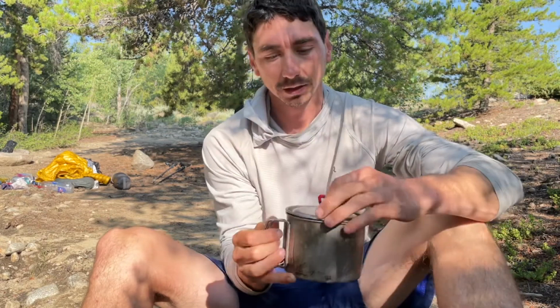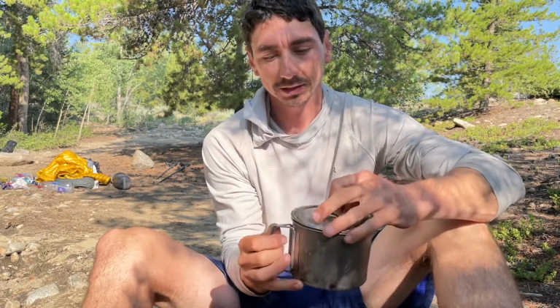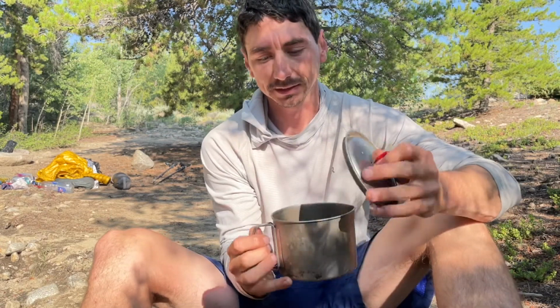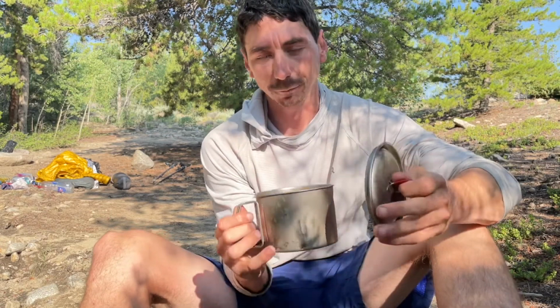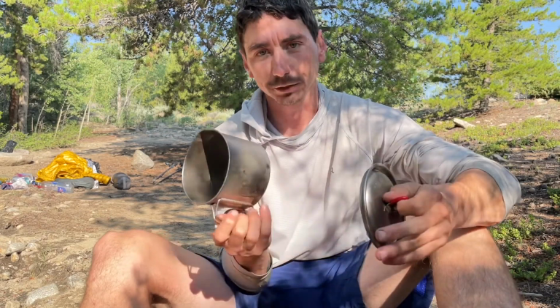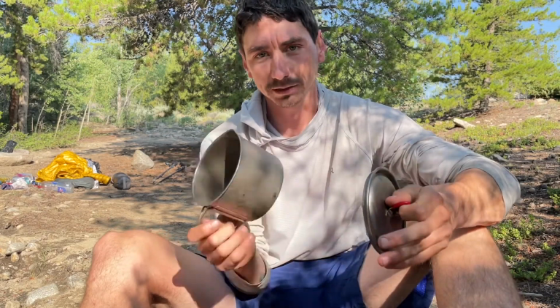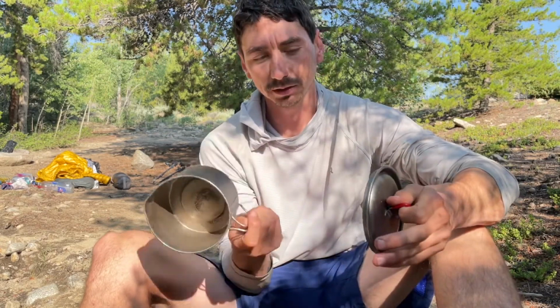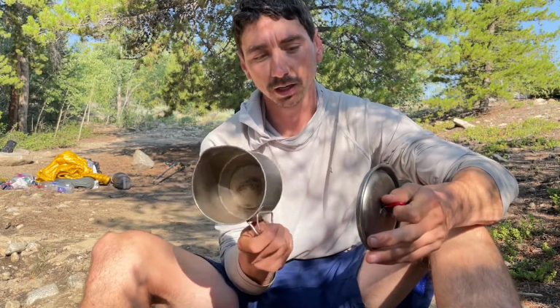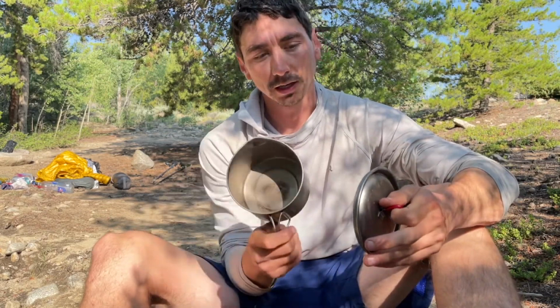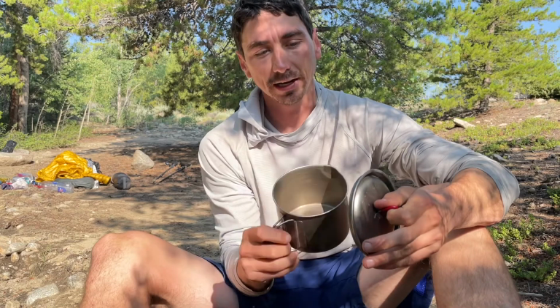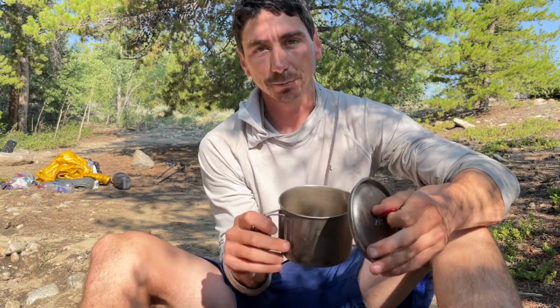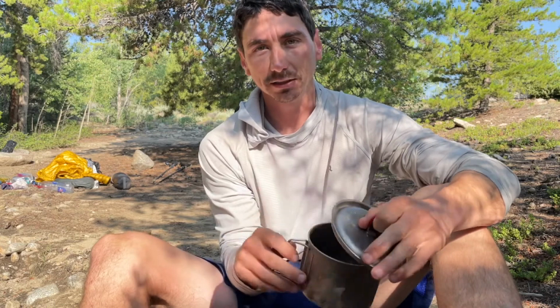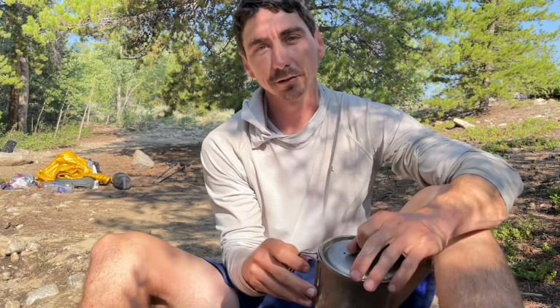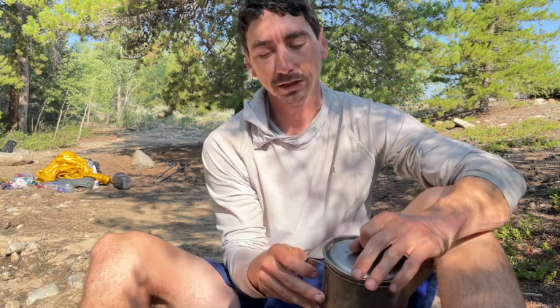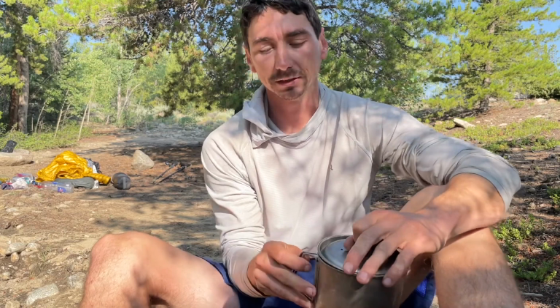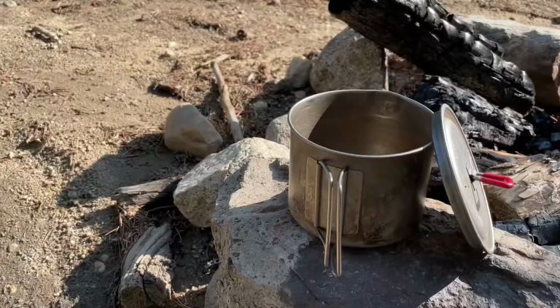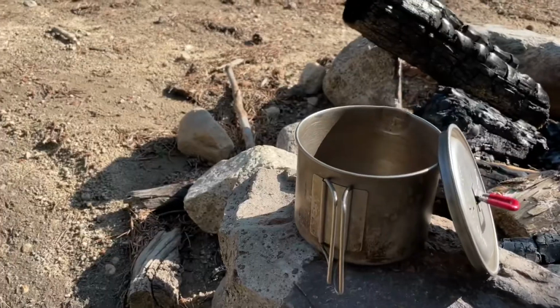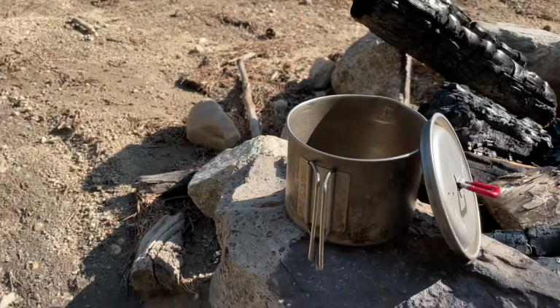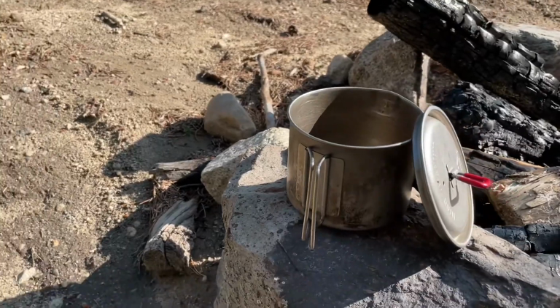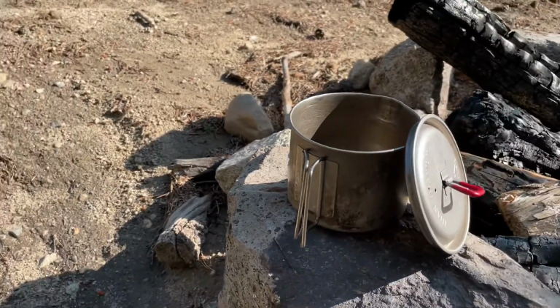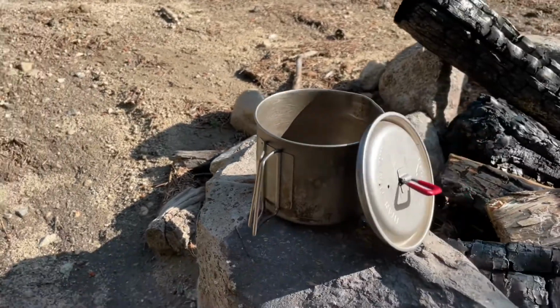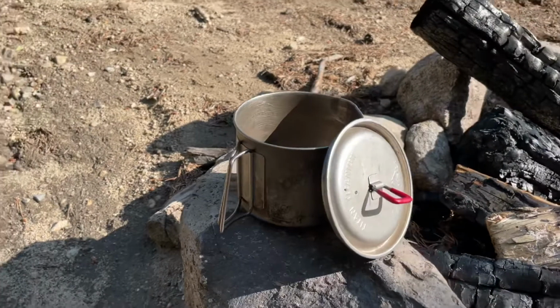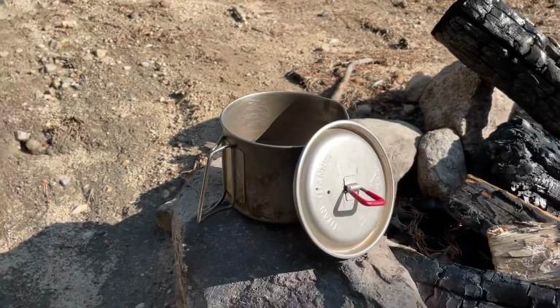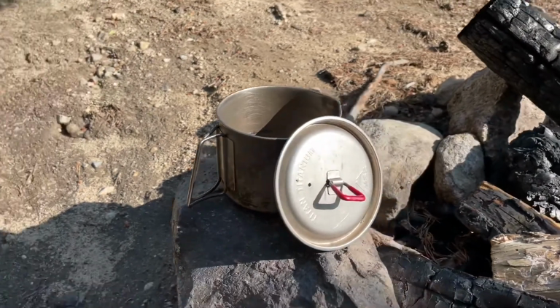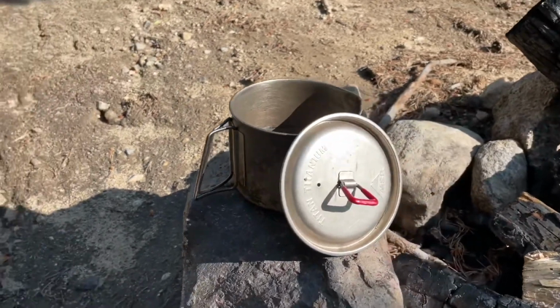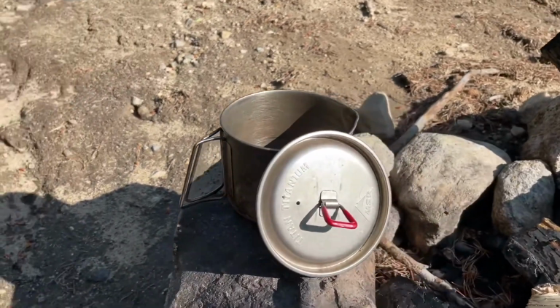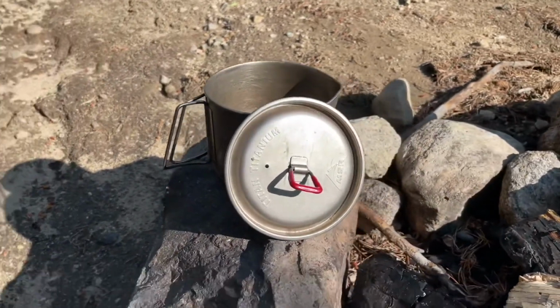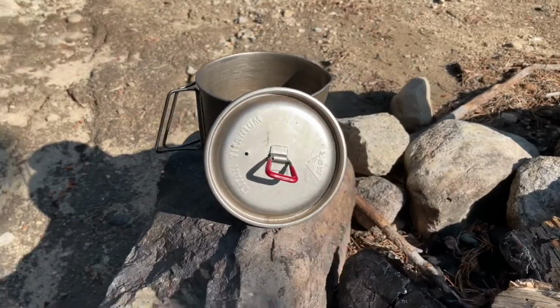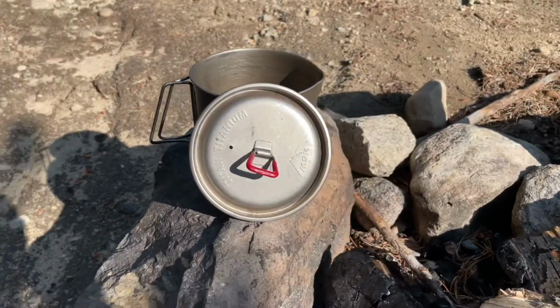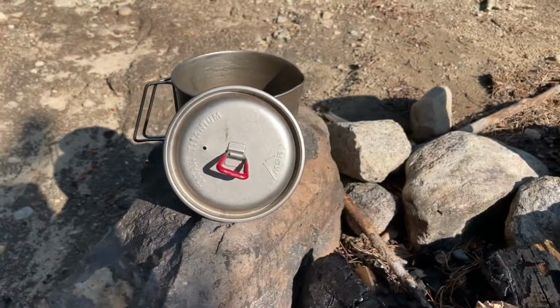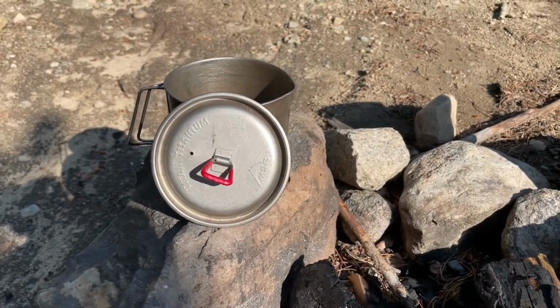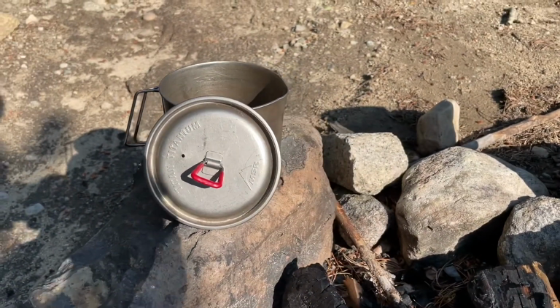This thing is 4.2 ounces and has a capacity of 850 milliliters, which makes it perfect for a single person making about a single meal.